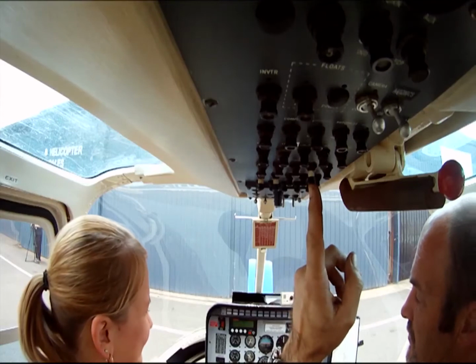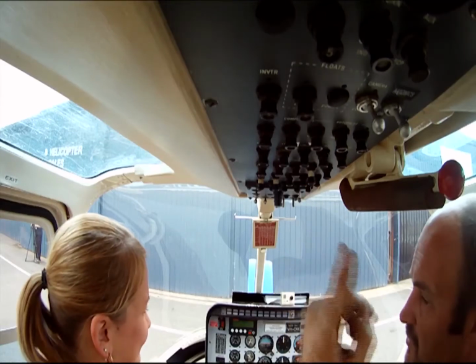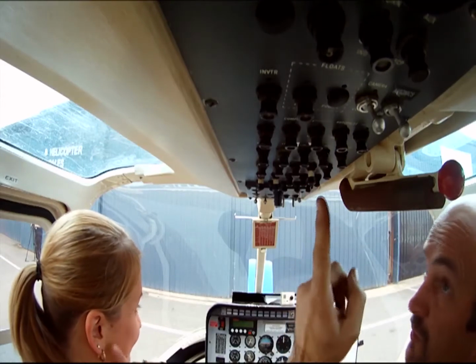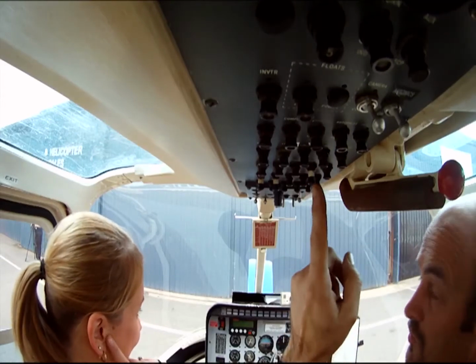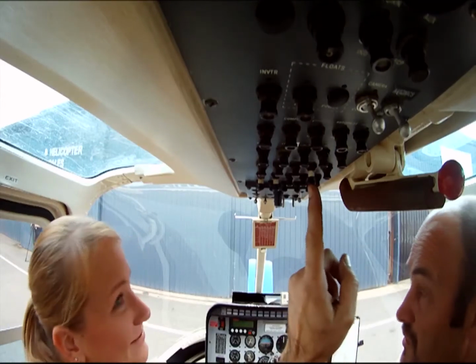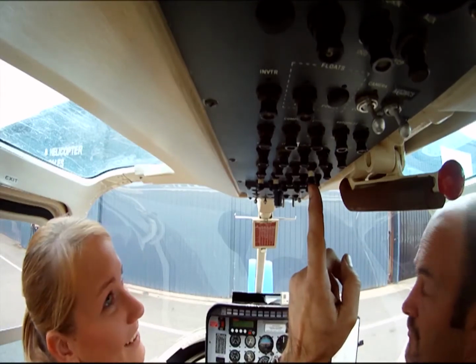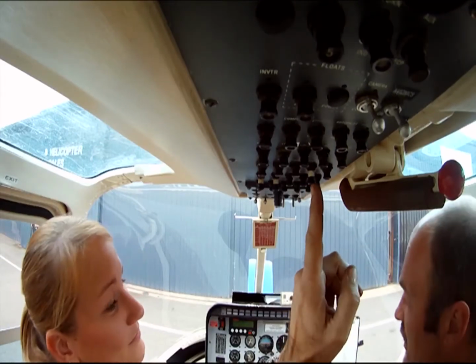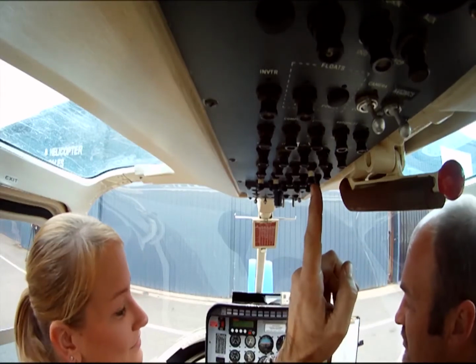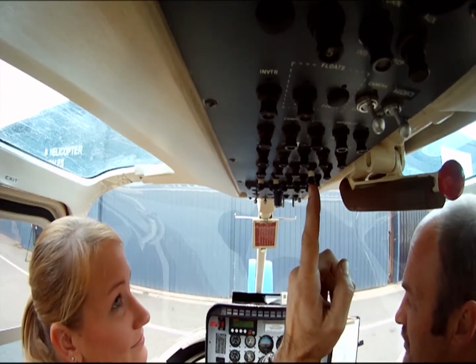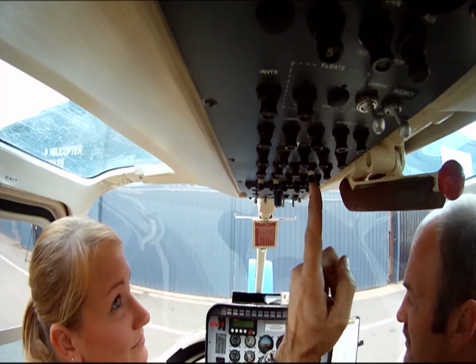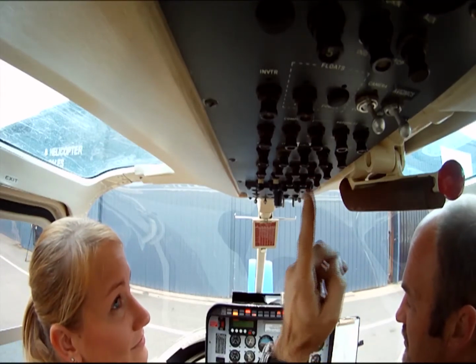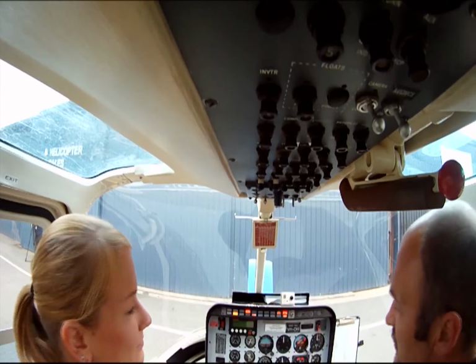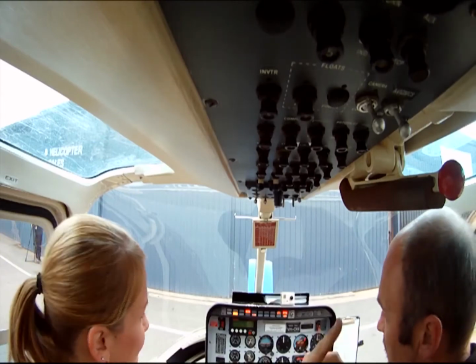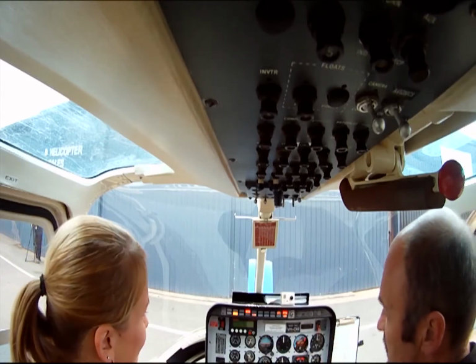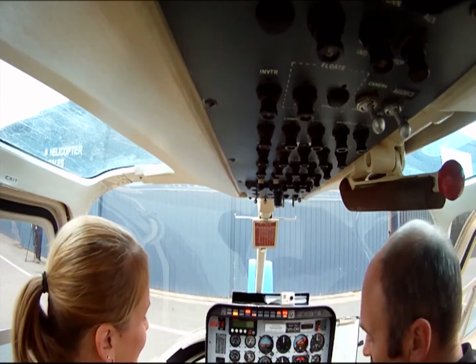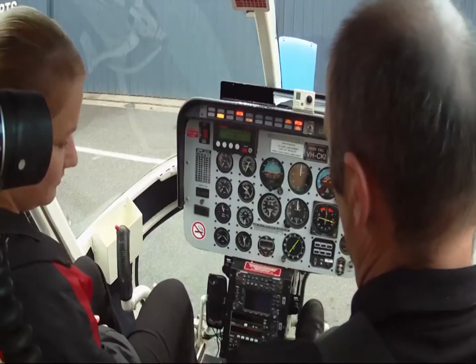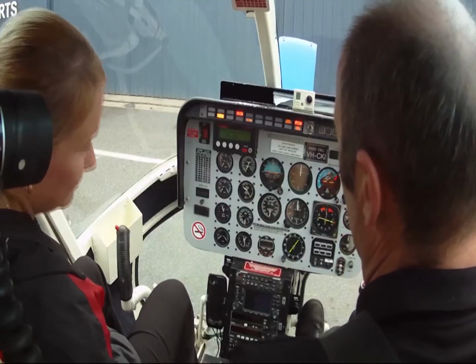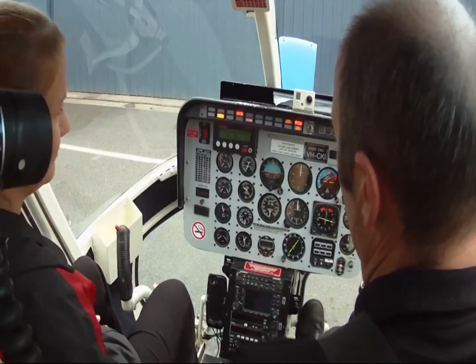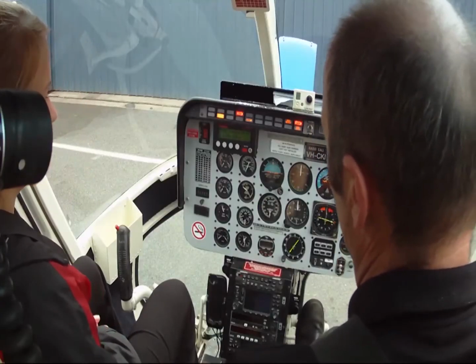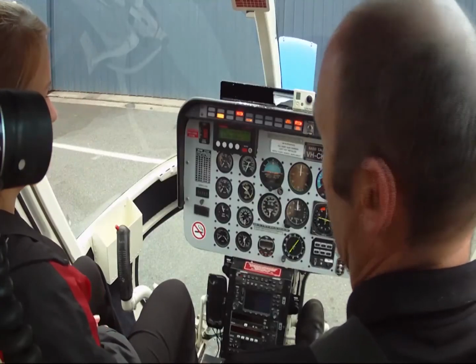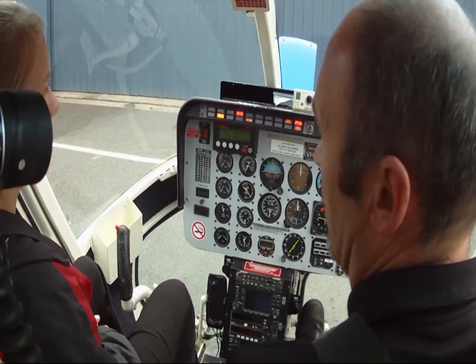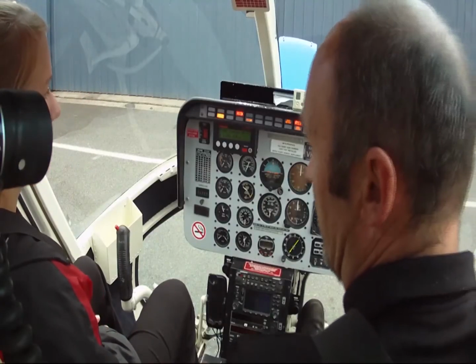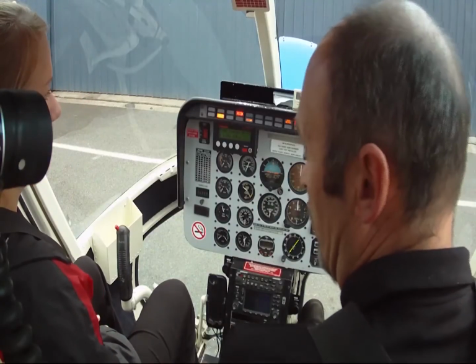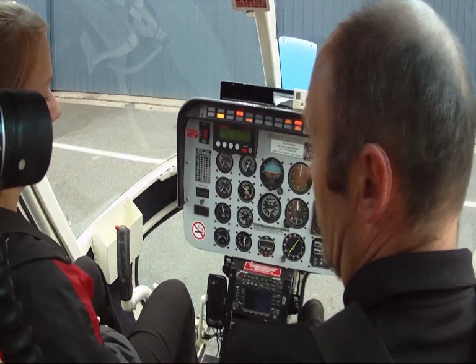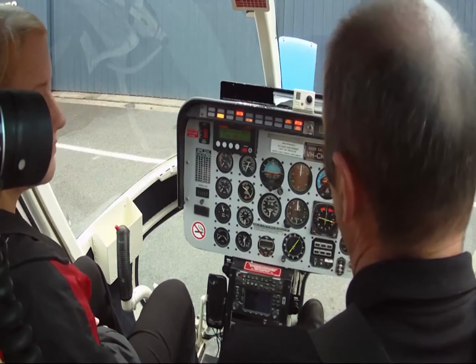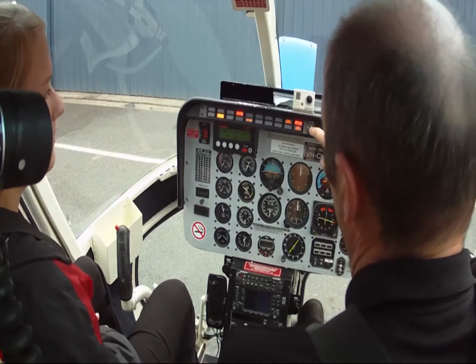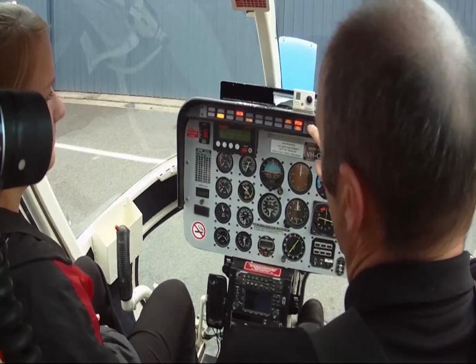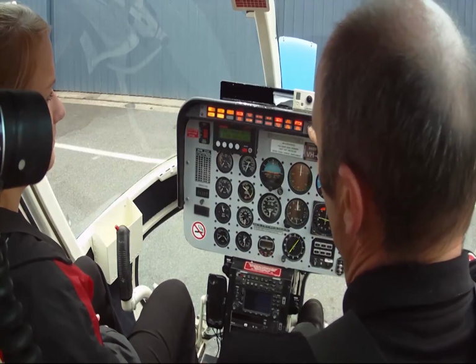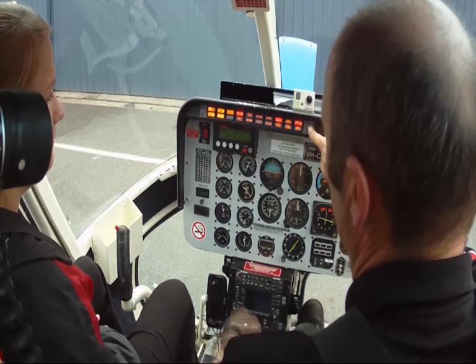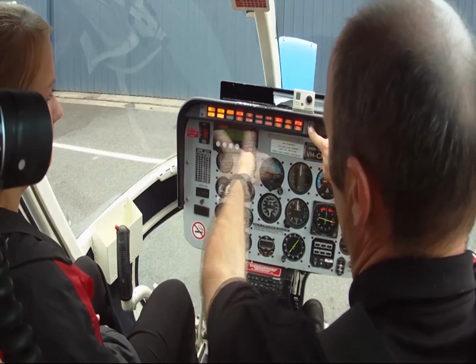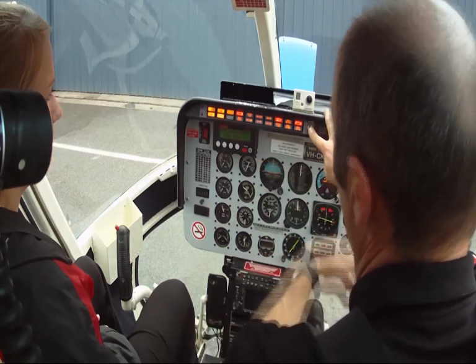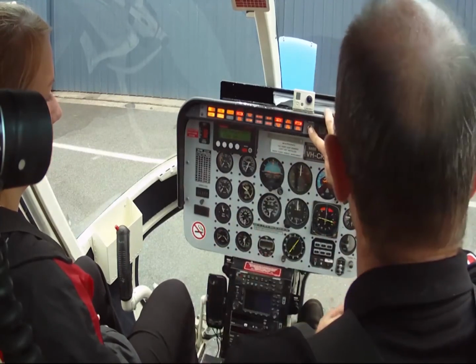It hasn't got an engine out warning horn mute on it, so we only put this in before we're doing the test. Engine out horn's working. Raise the pressure a little bit. Mower down, horn's working. Pushing light test, horn light to lift.